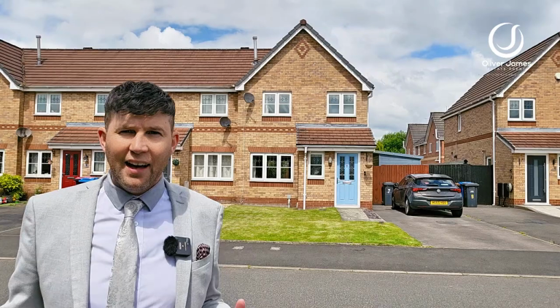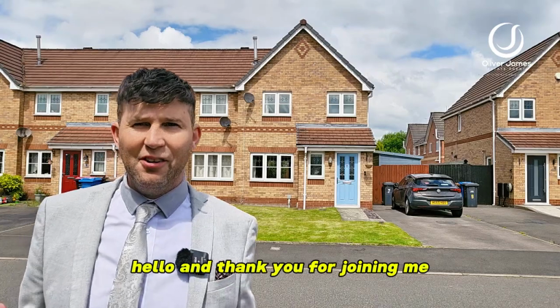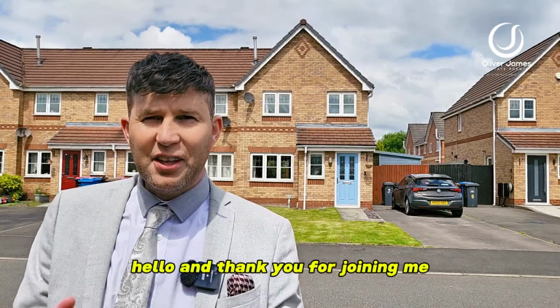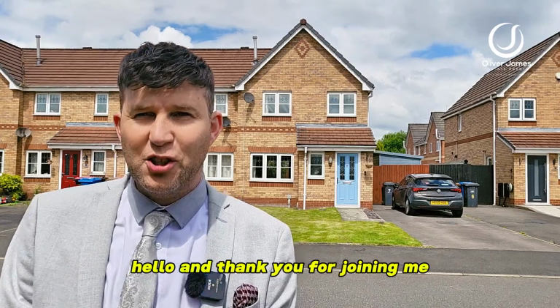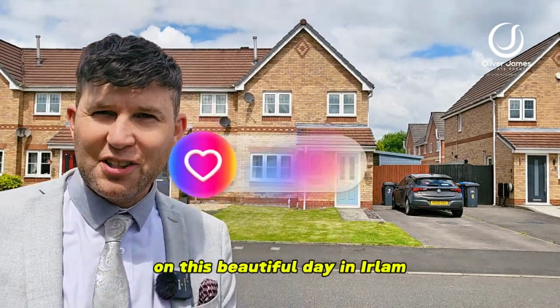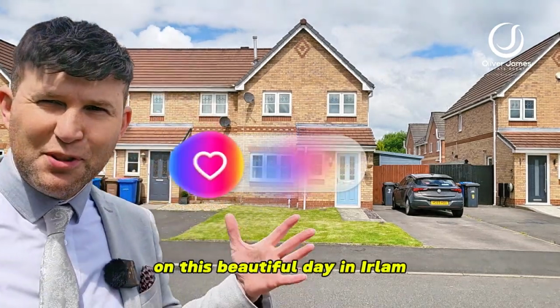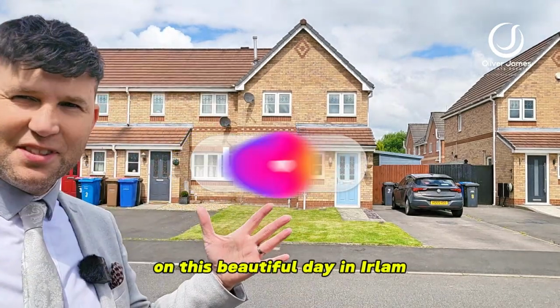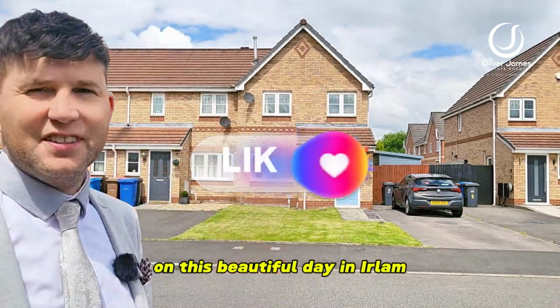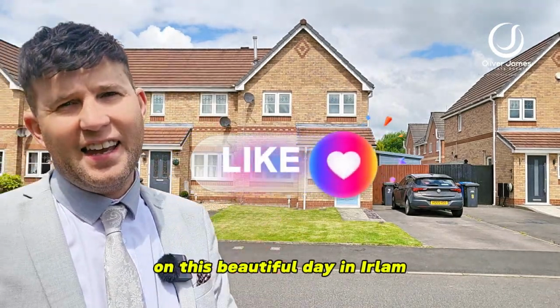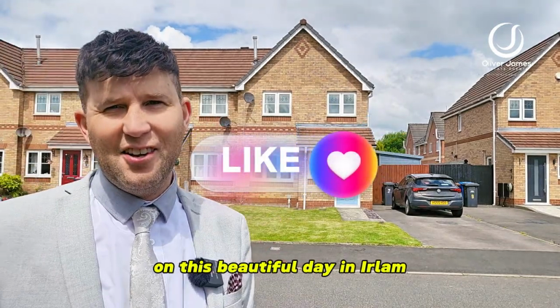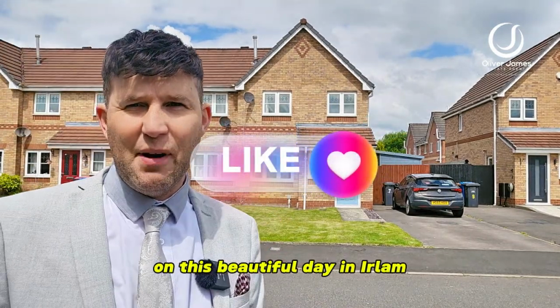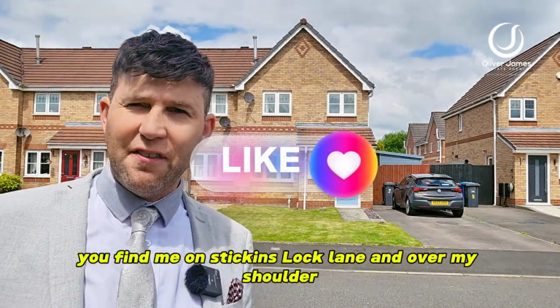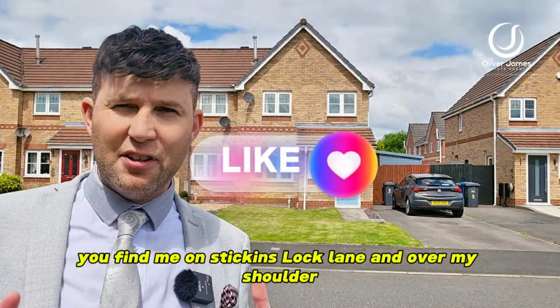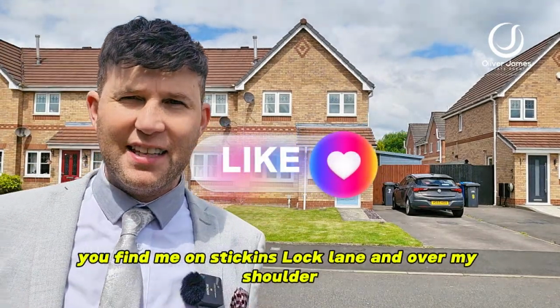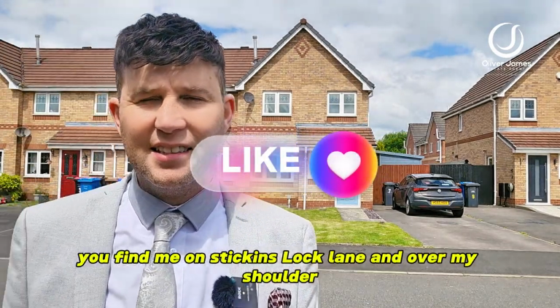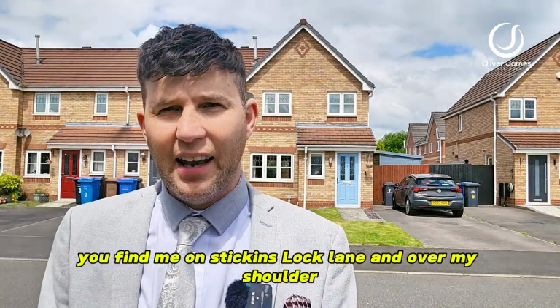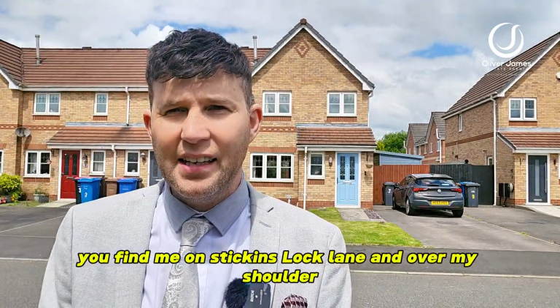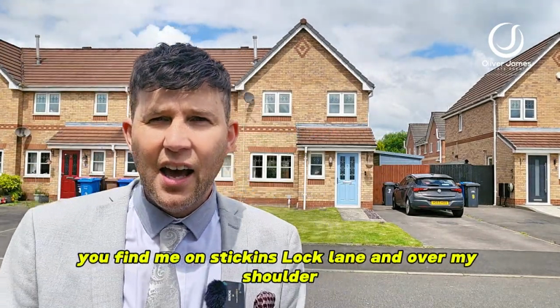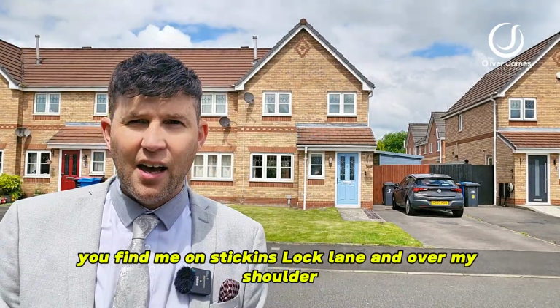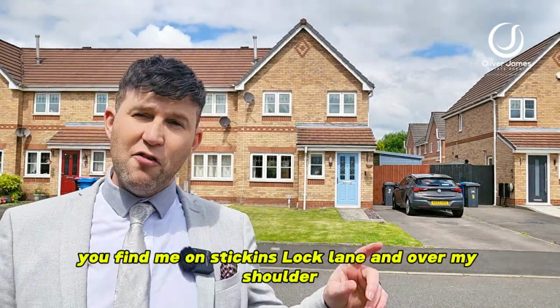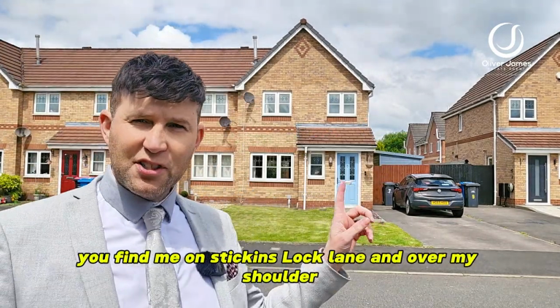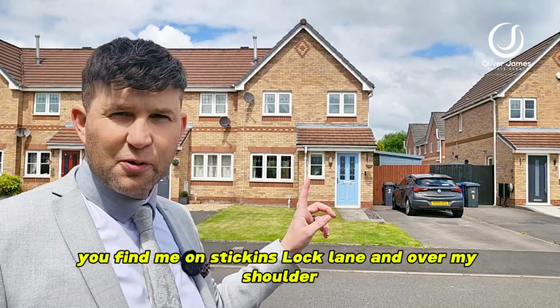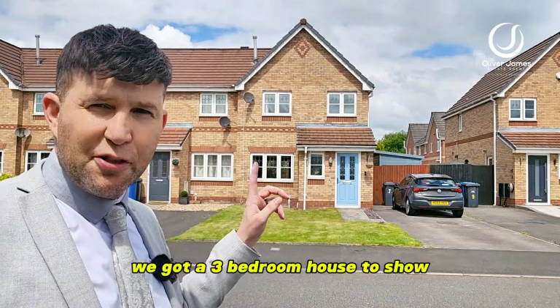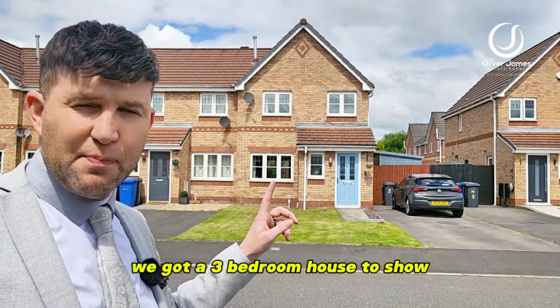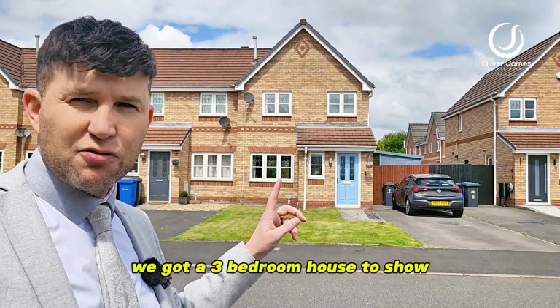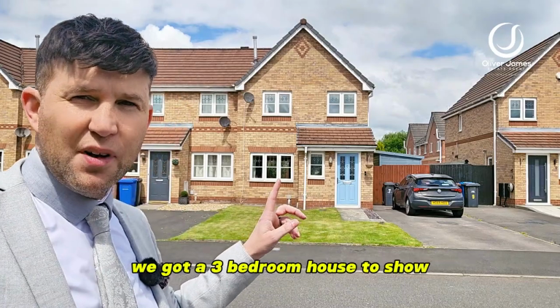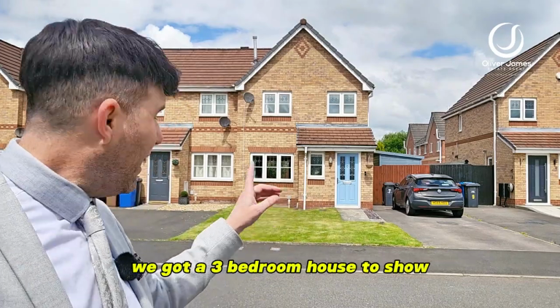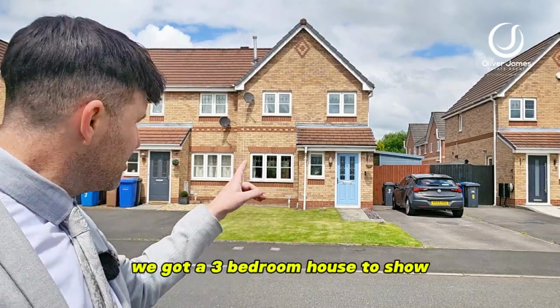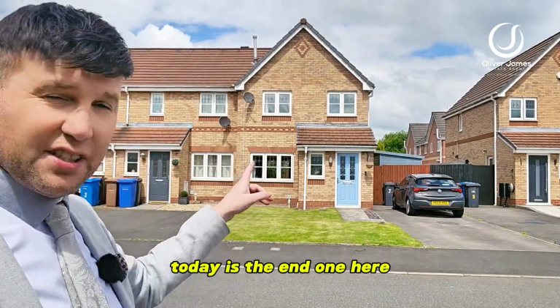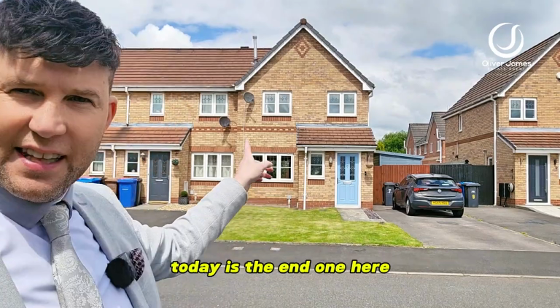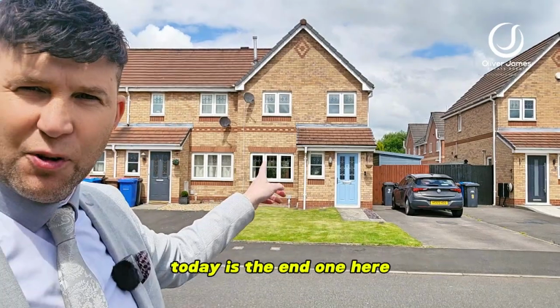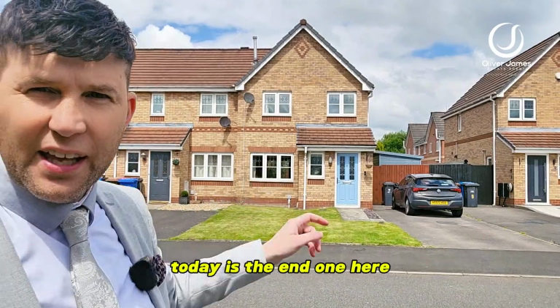Hello and thank you for joining me on this beautiful day in Earlham. You'll find me on Stickings Lot Lane and over my shoulder we've got a three-bedroom house to show you today — it's the end one here.